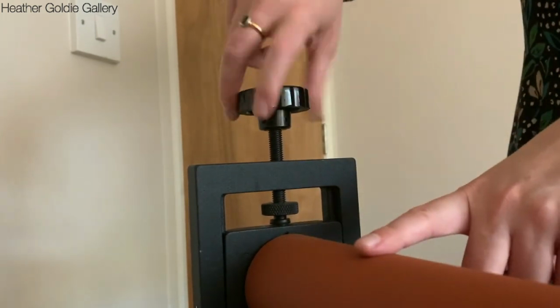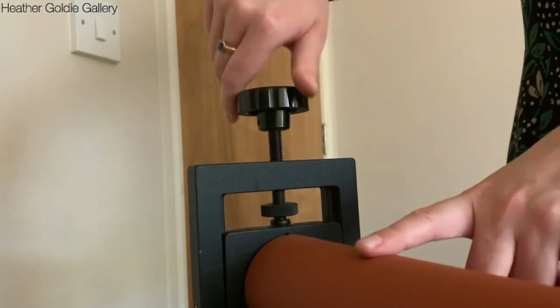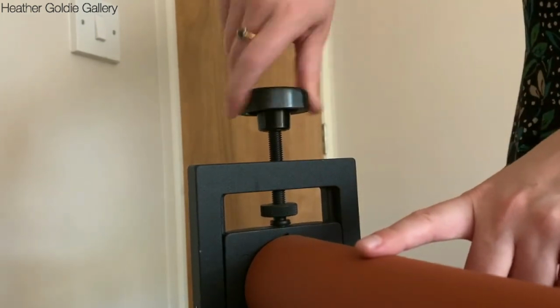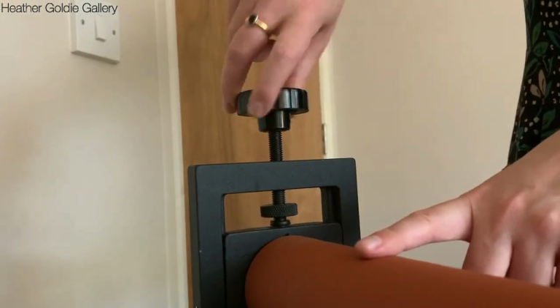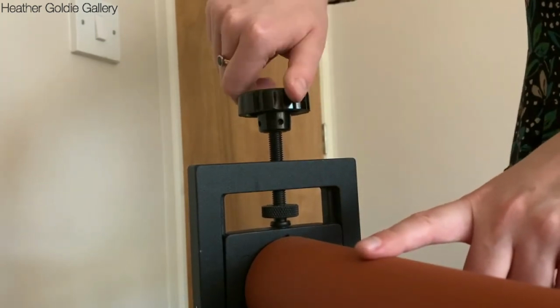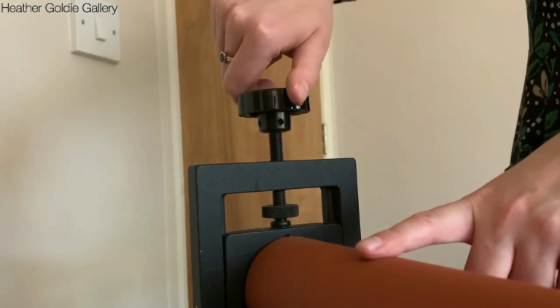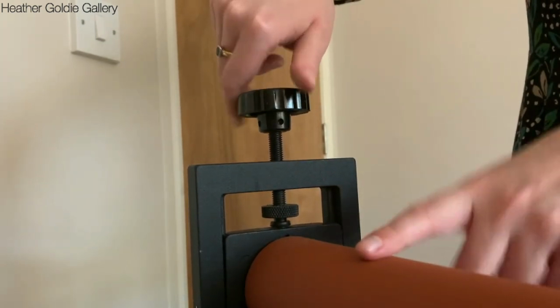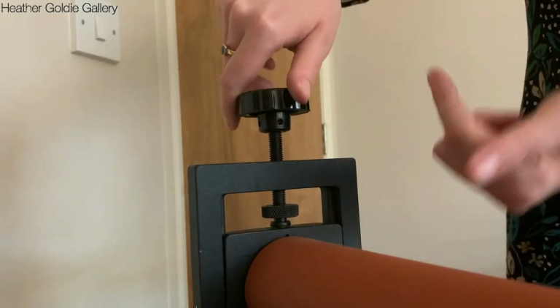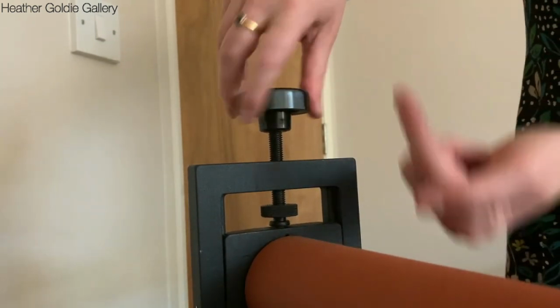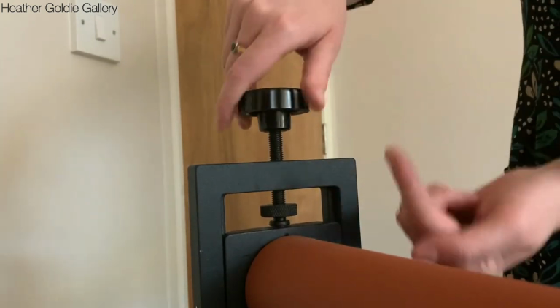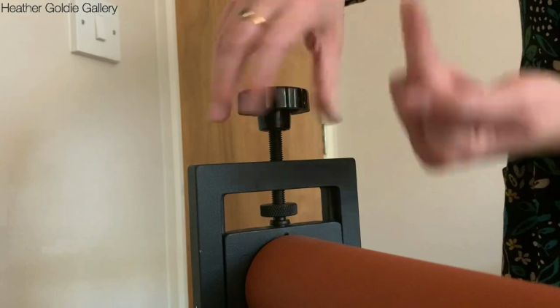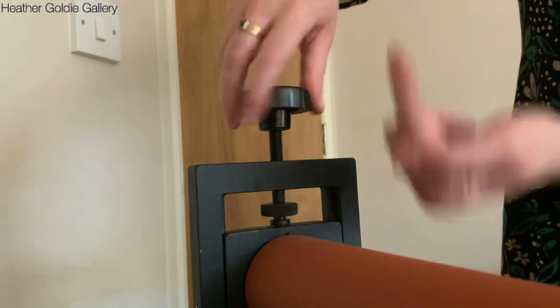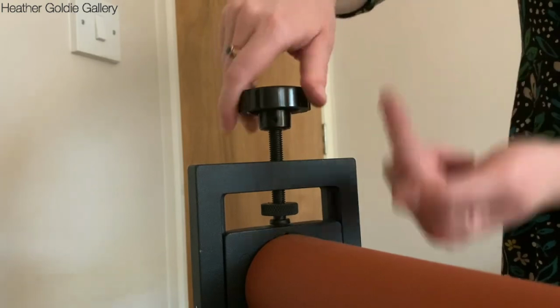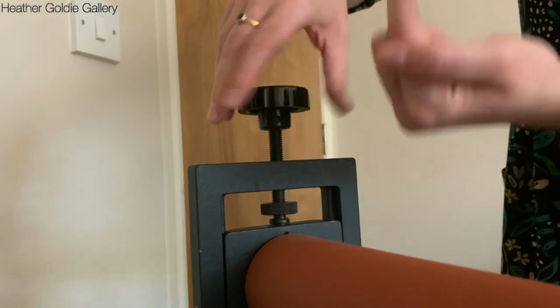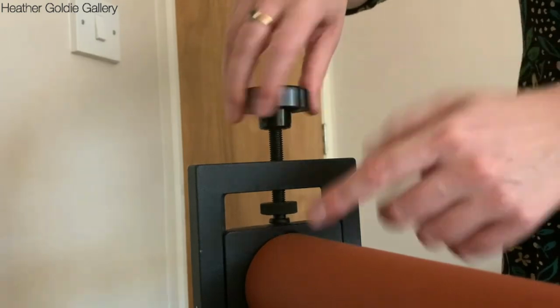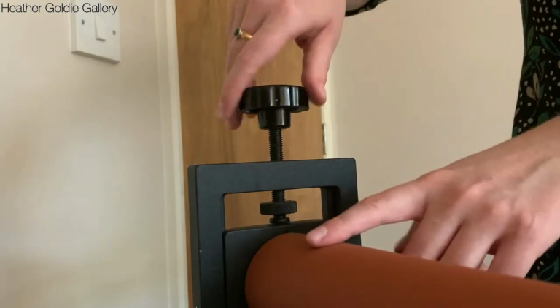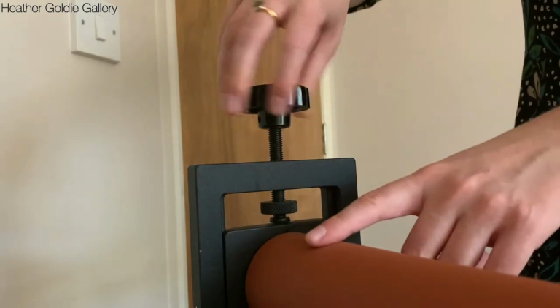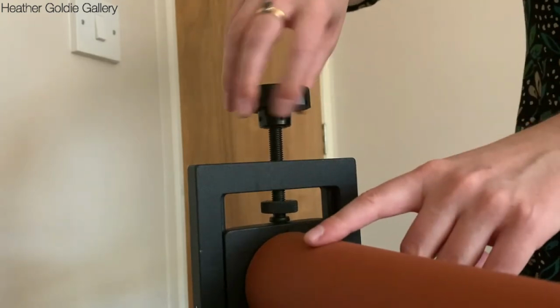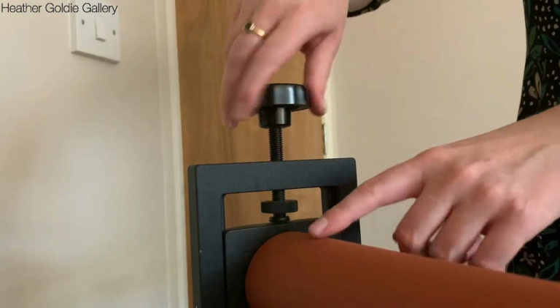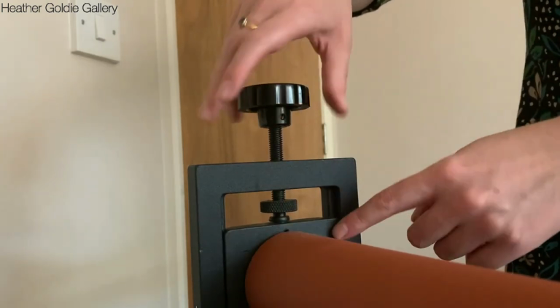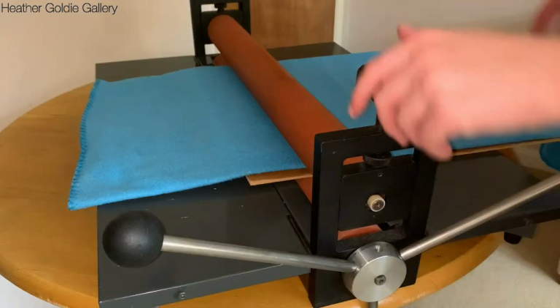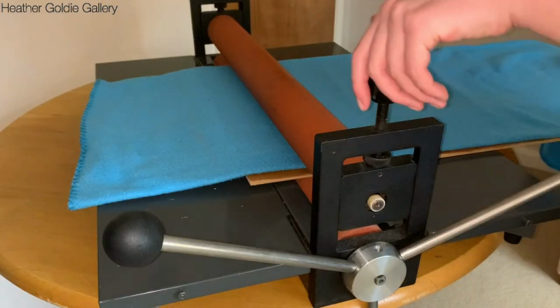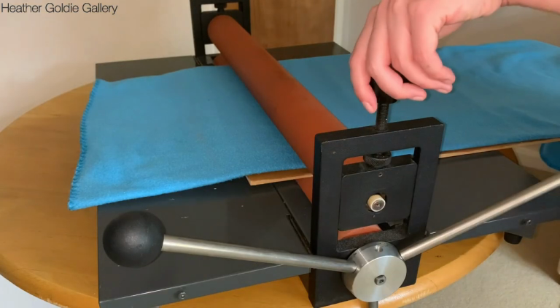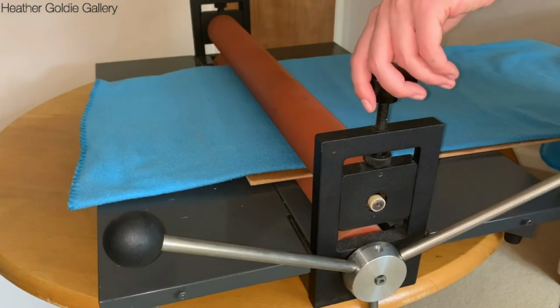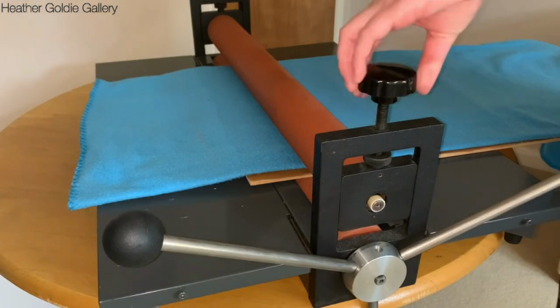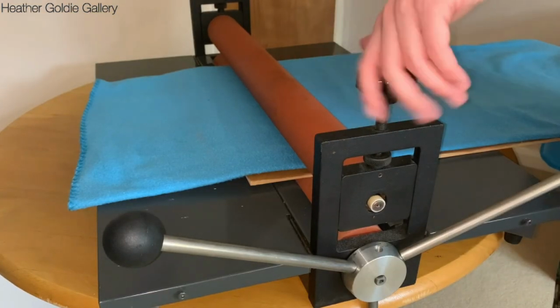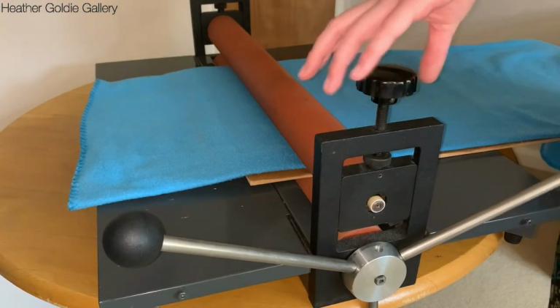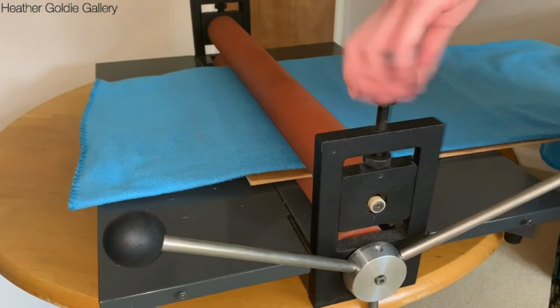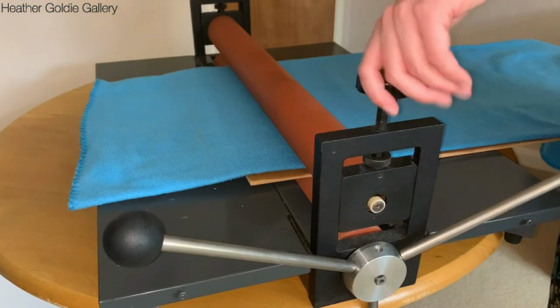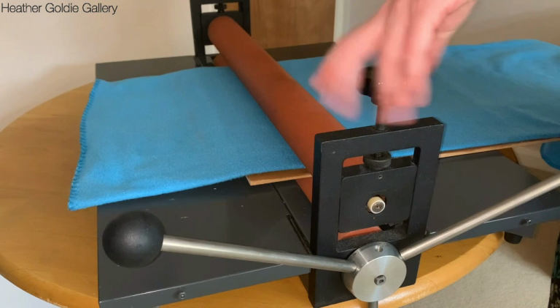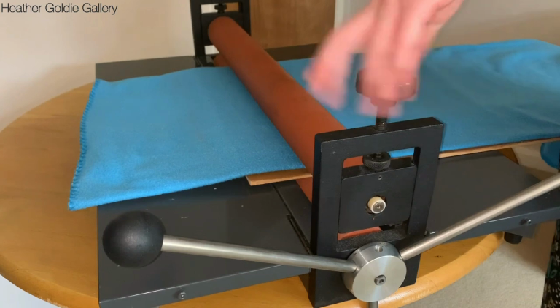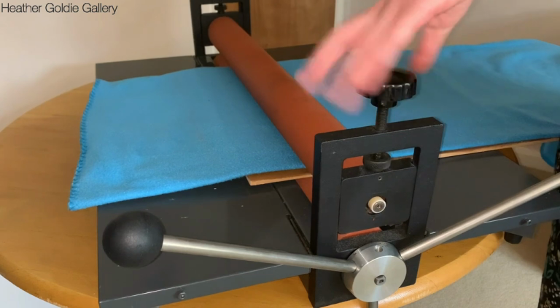When the roller height mechanism works perfectly, you can raise and lower the top roller with ease, which increases or decreases the pressure for printmaking.